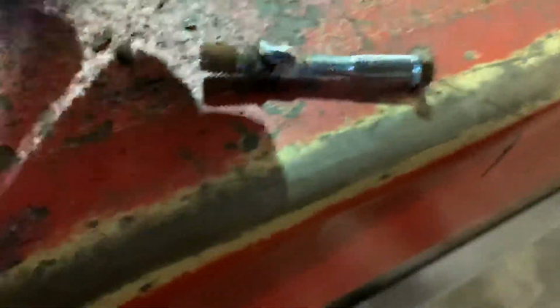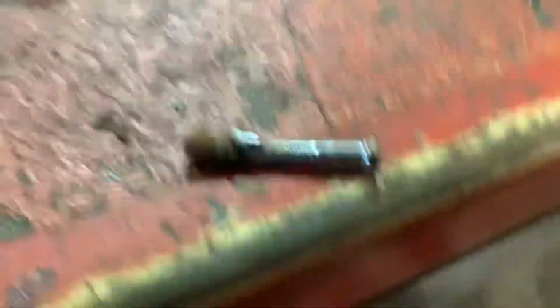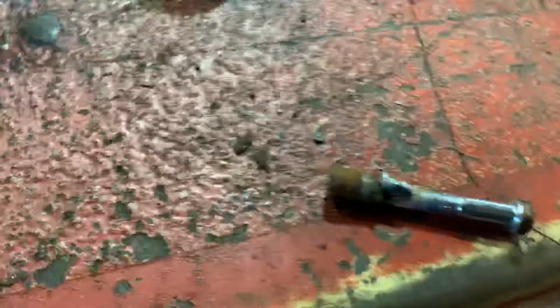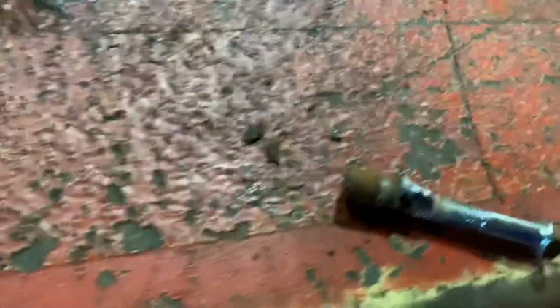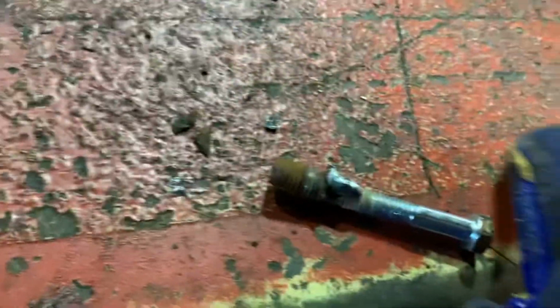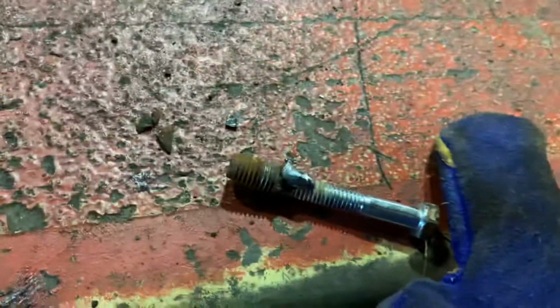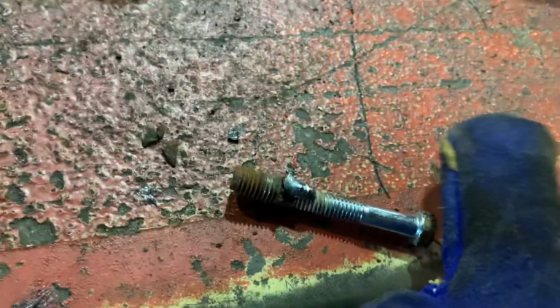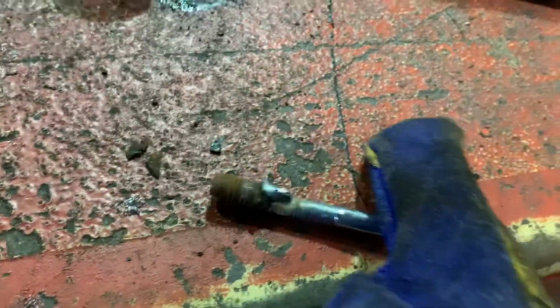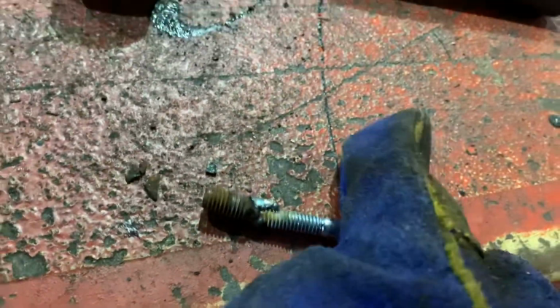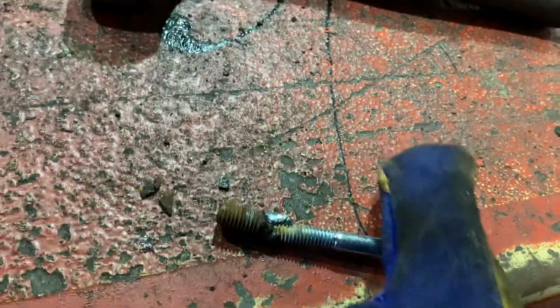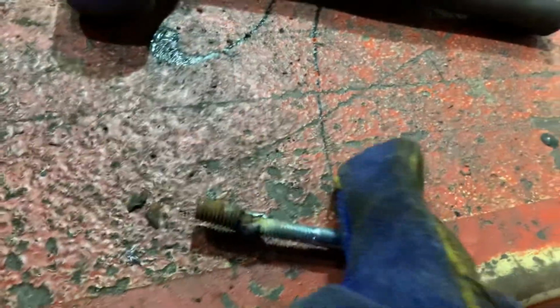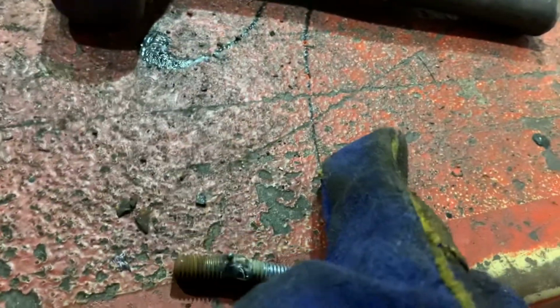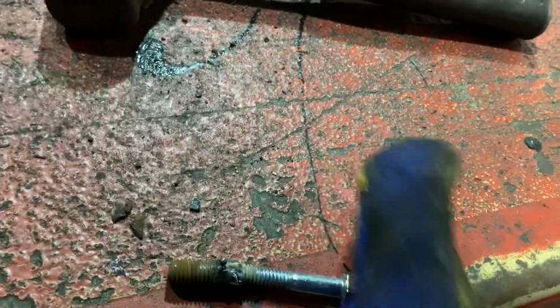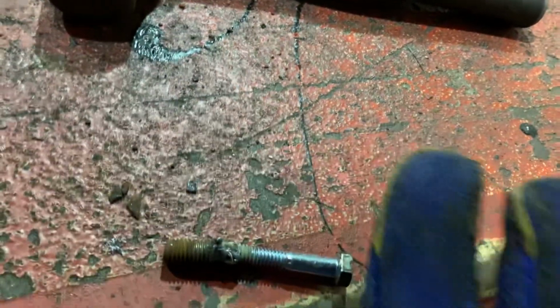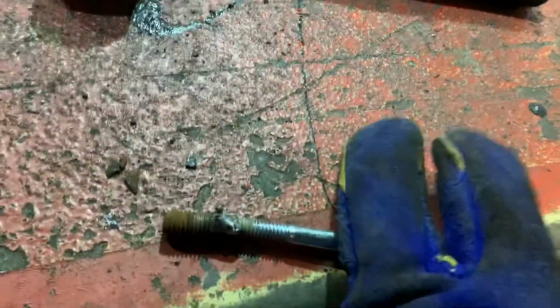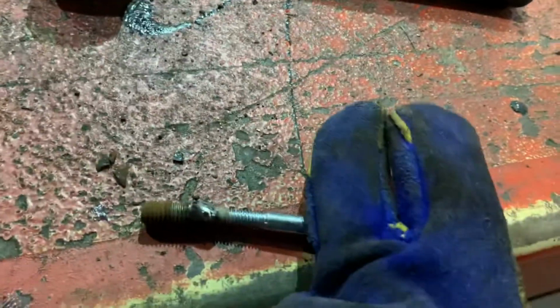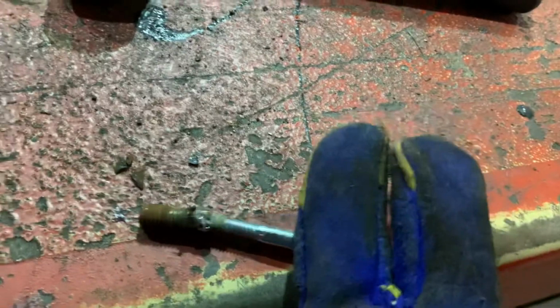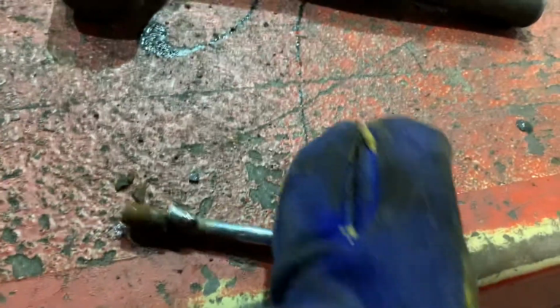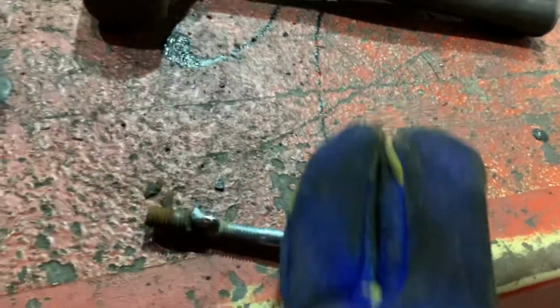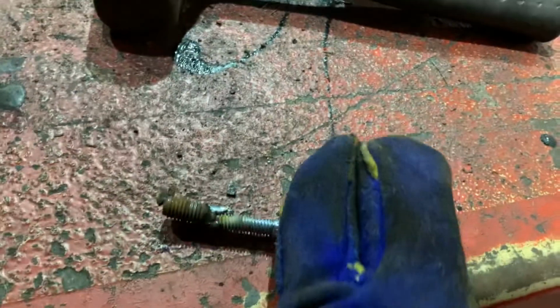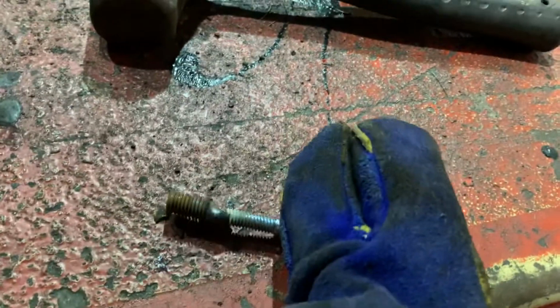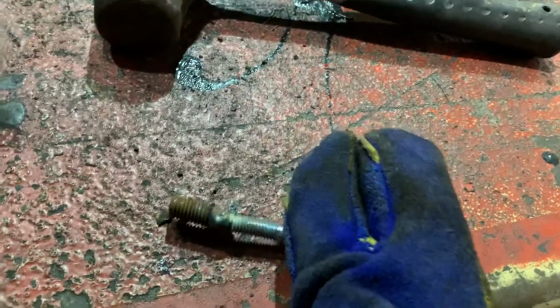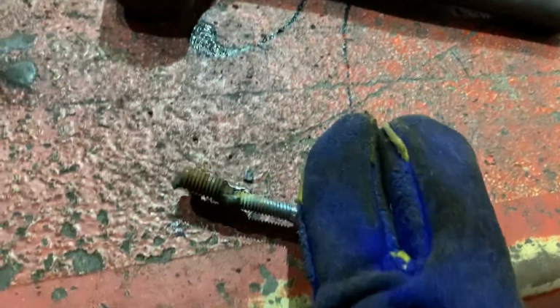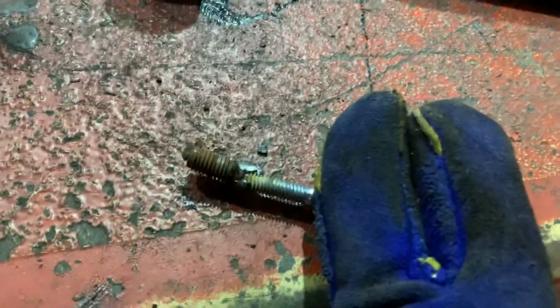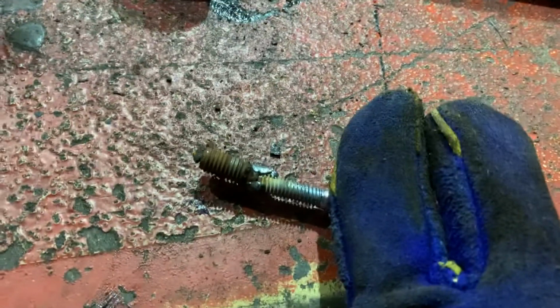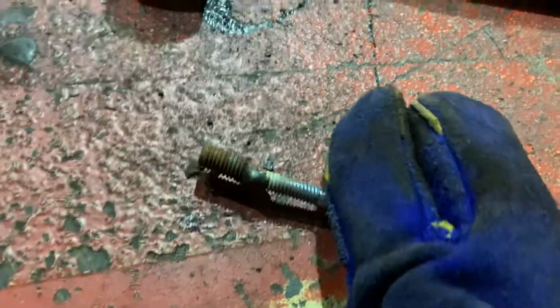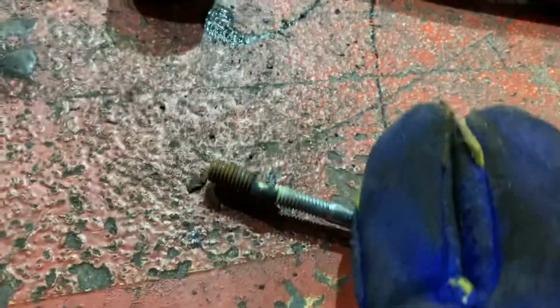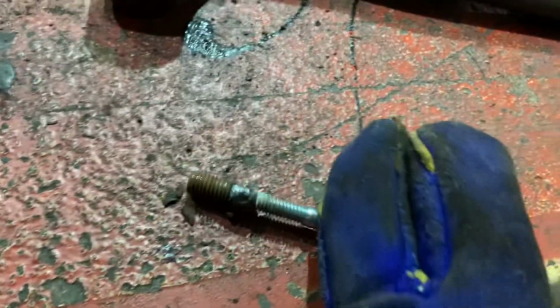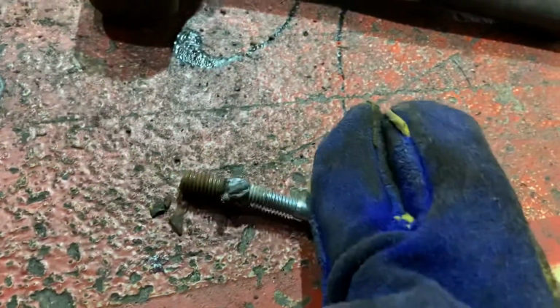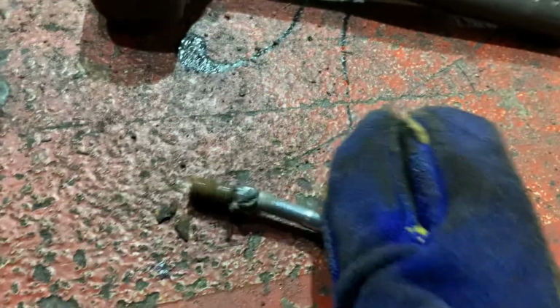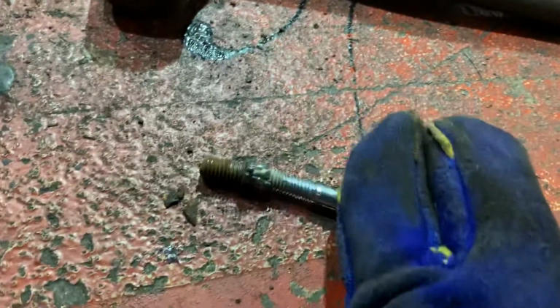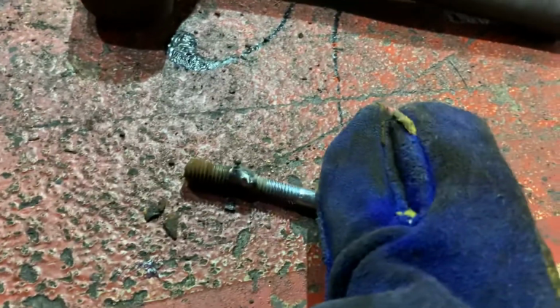That's the trick right there — you just want to try and weld it on there the best that you can. It's down a size, it's not the prettiest, but it works. I missed a little spot right there, but the weld on the other three sides held on just fine.